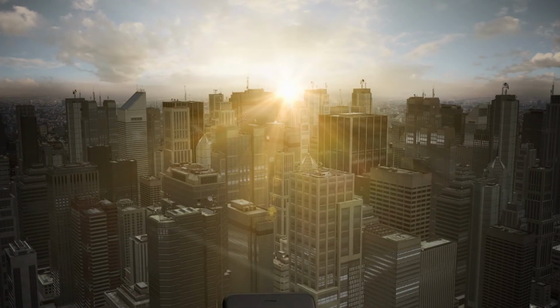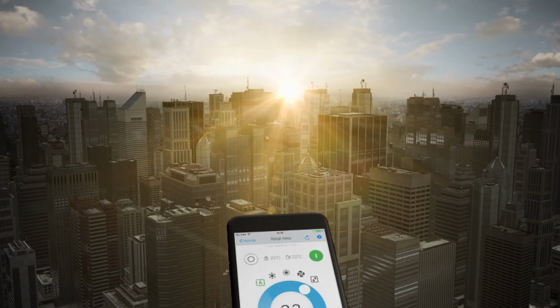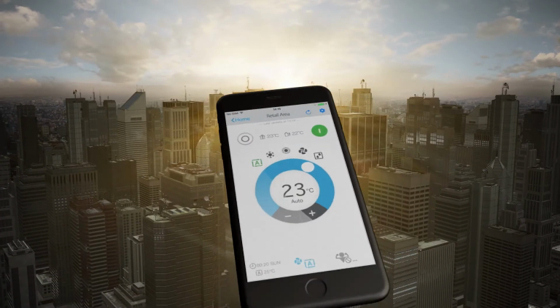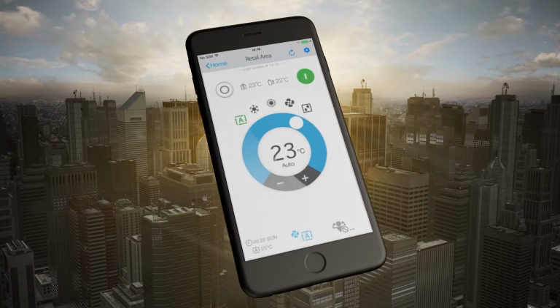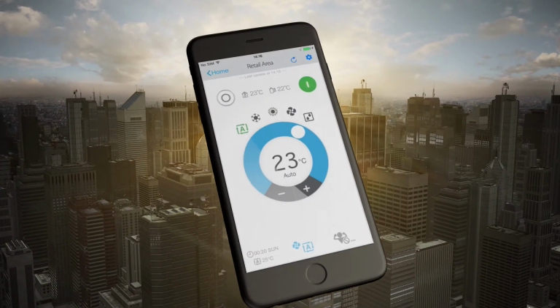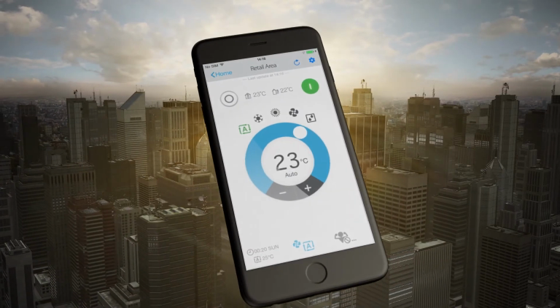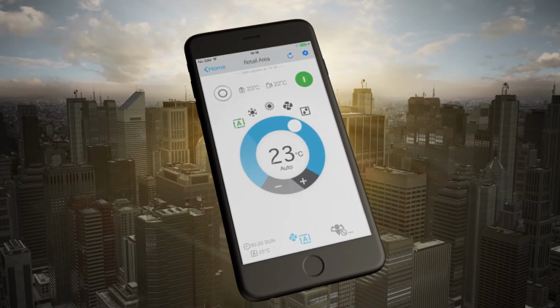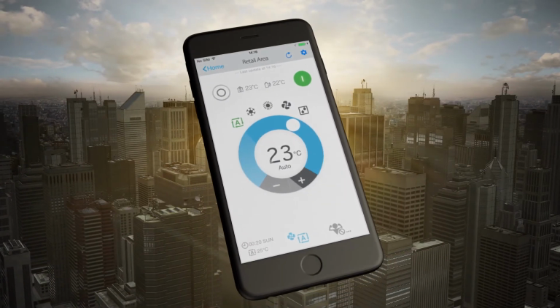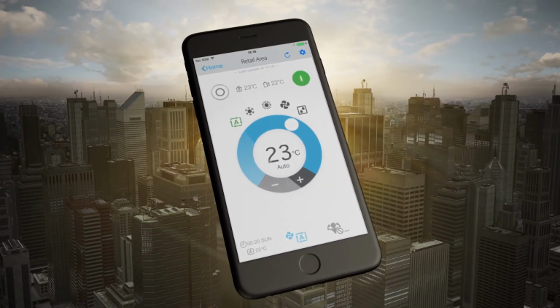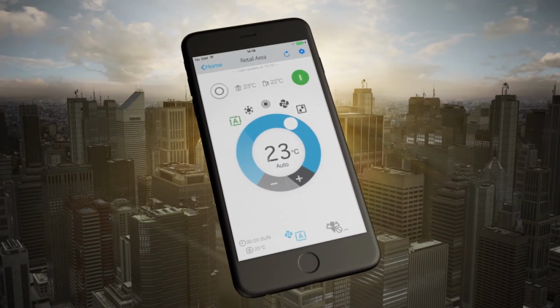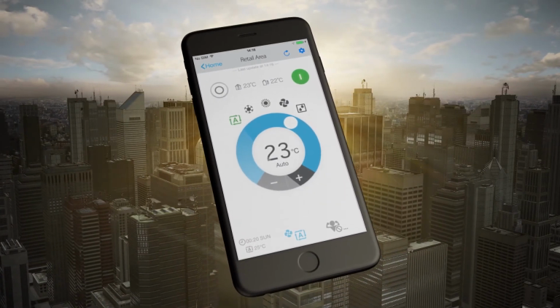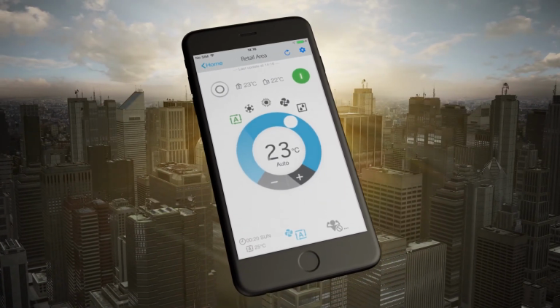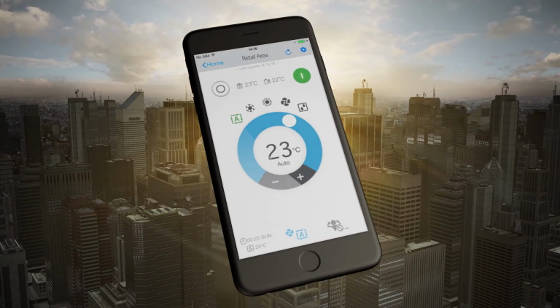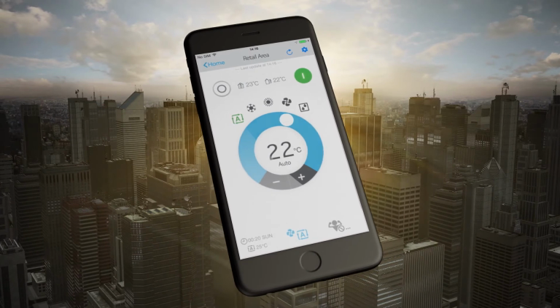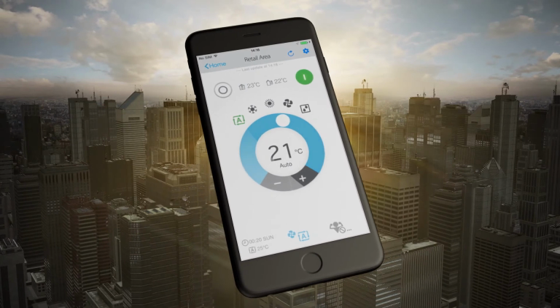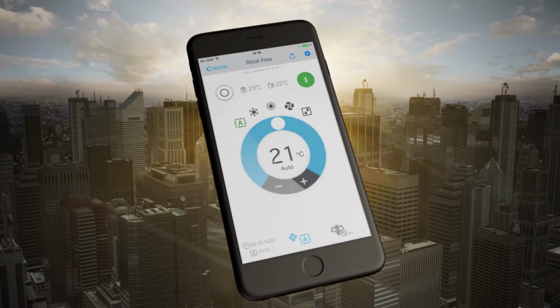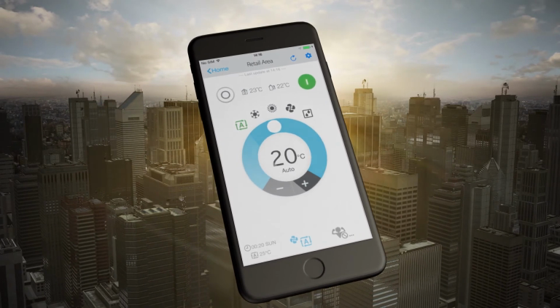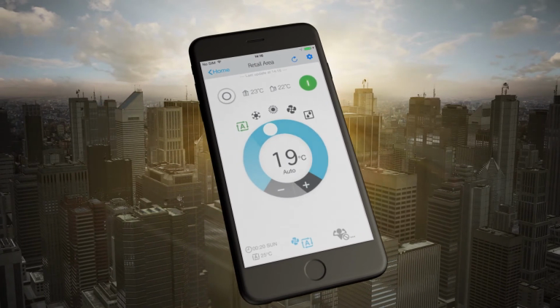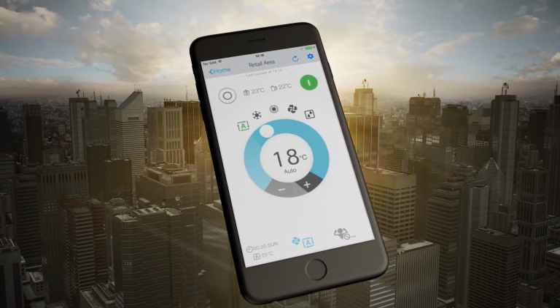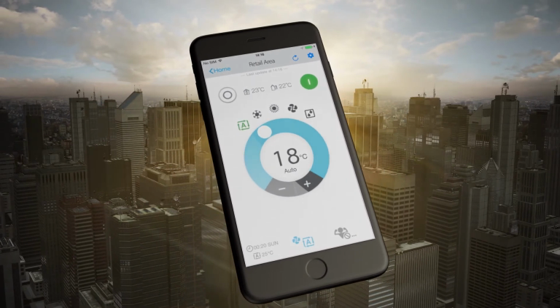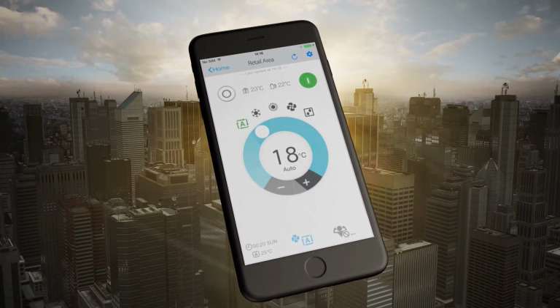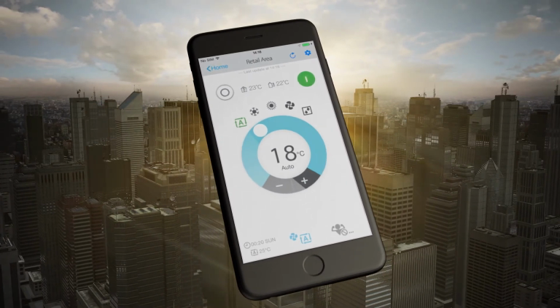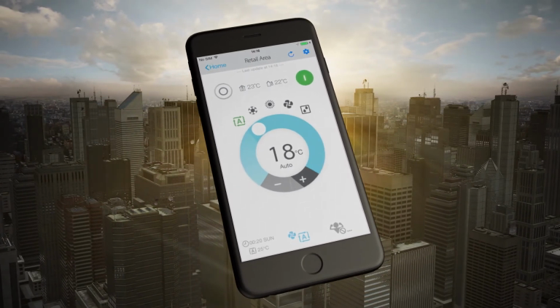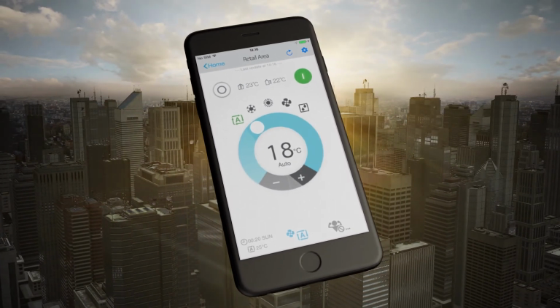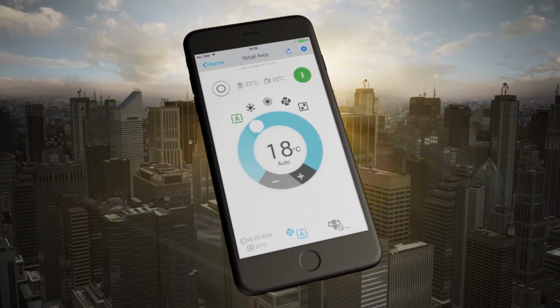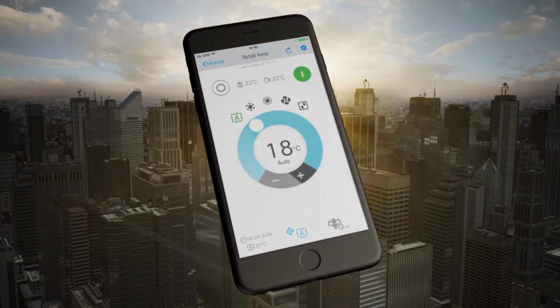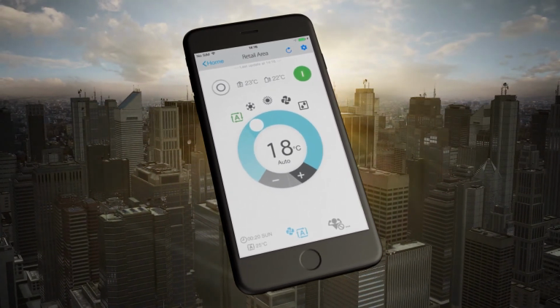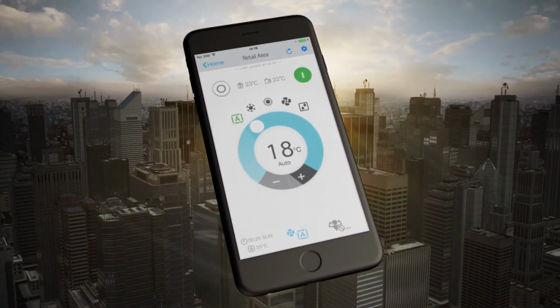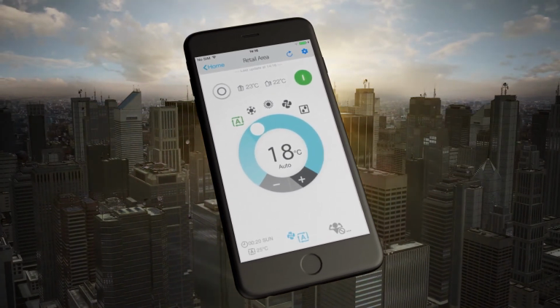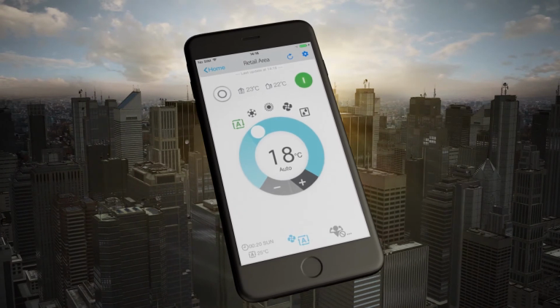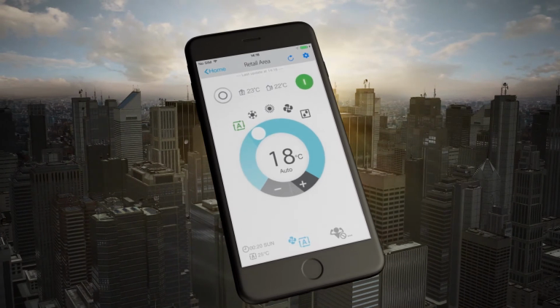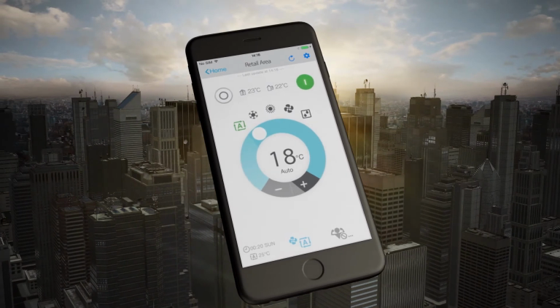Customers can control the system from their mobile or tablet device and the Daikin cloud service, so the SkyAir A-Series offers a convincing set of features for even the most discerning end-user.